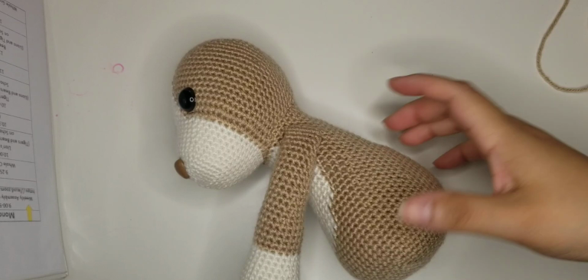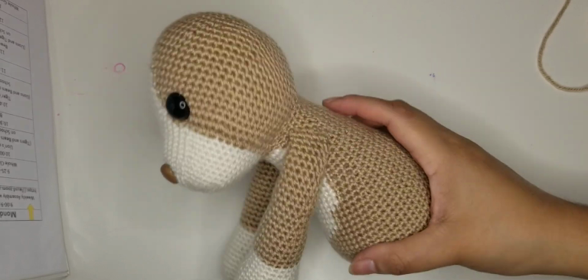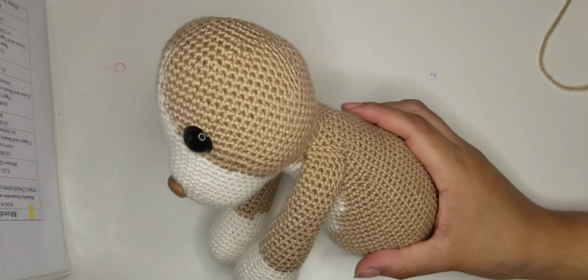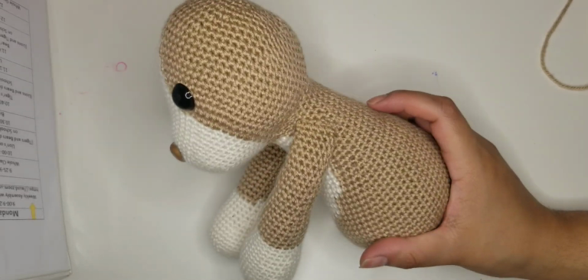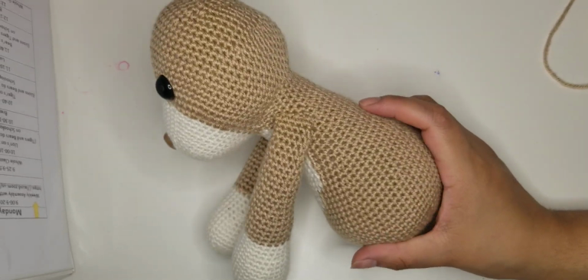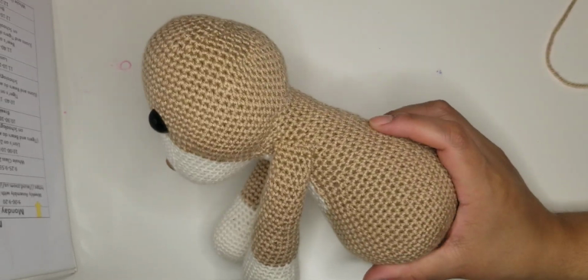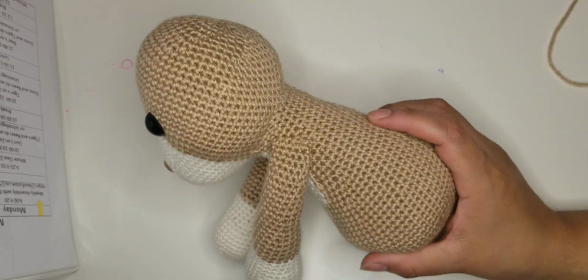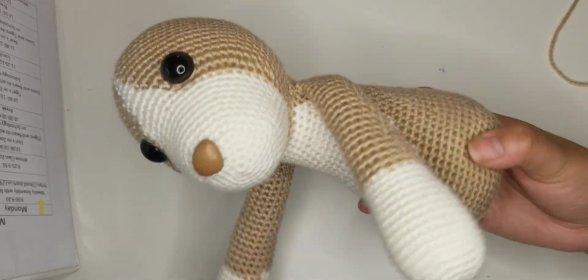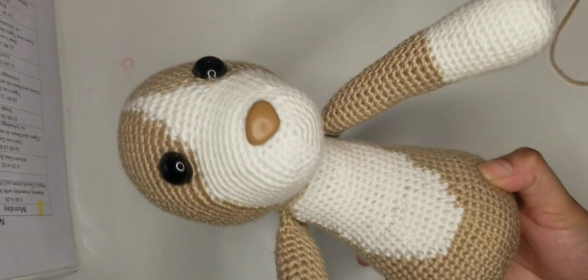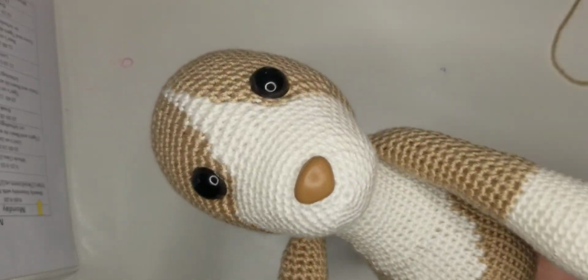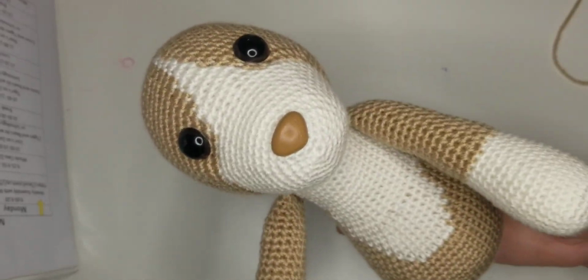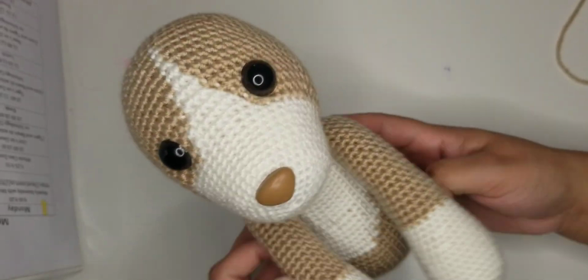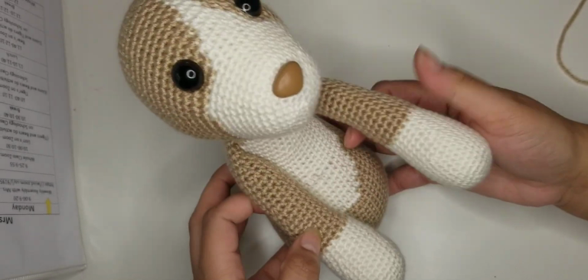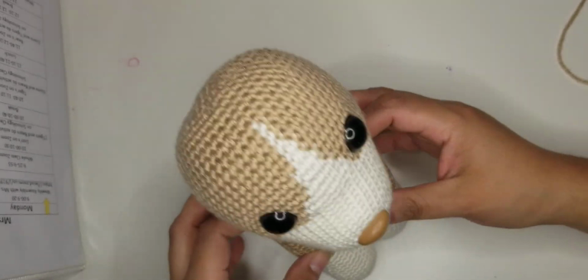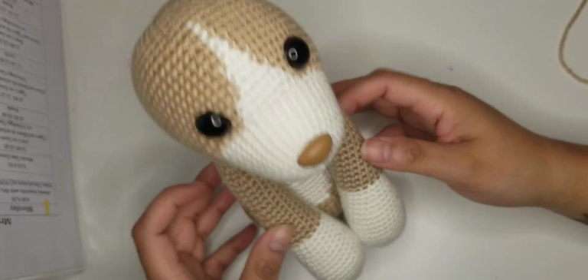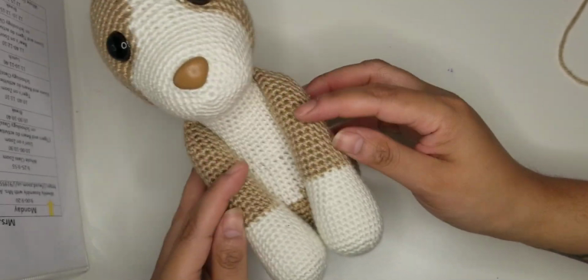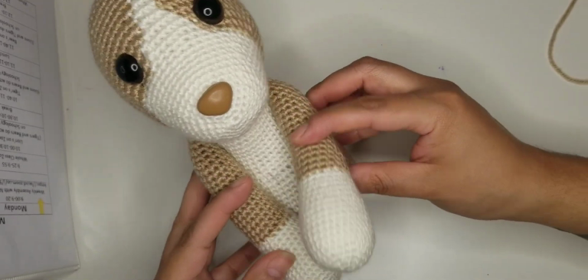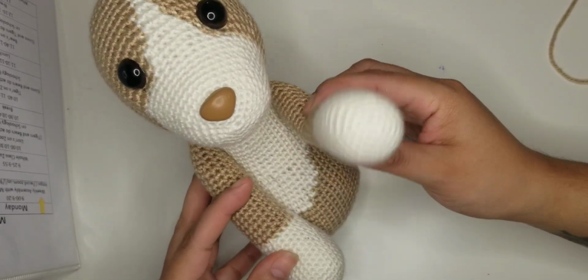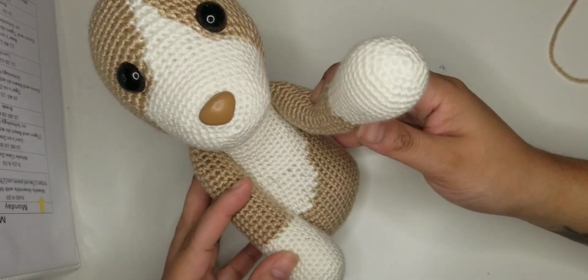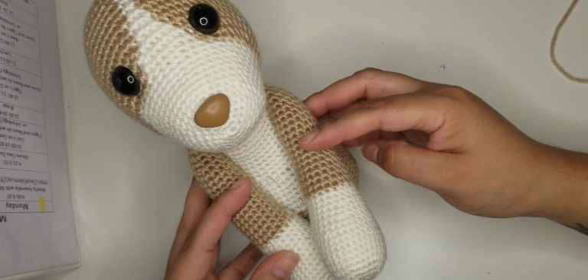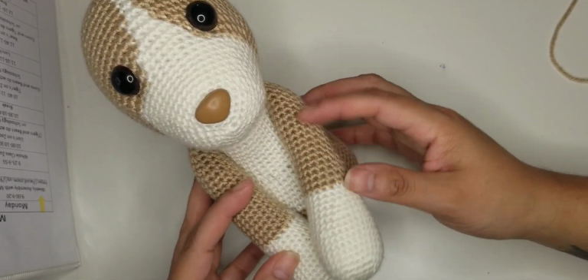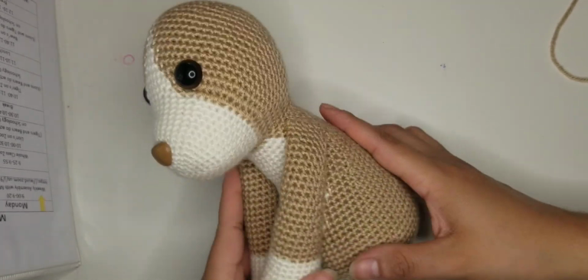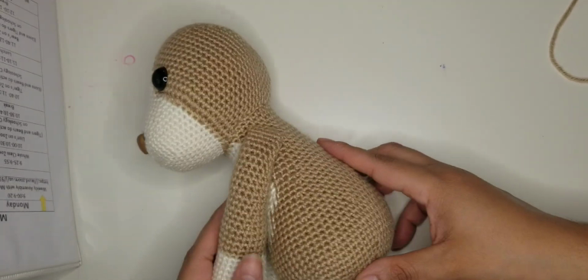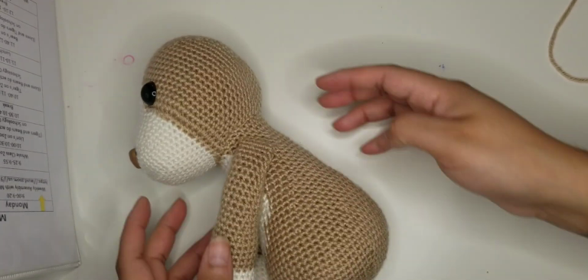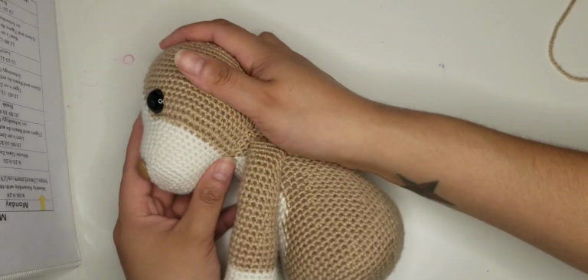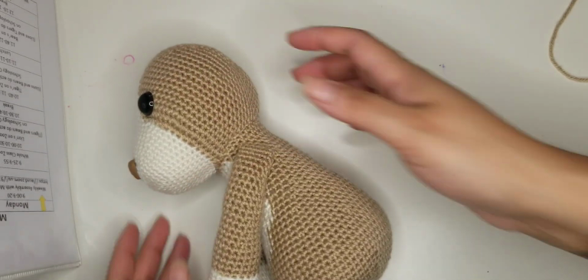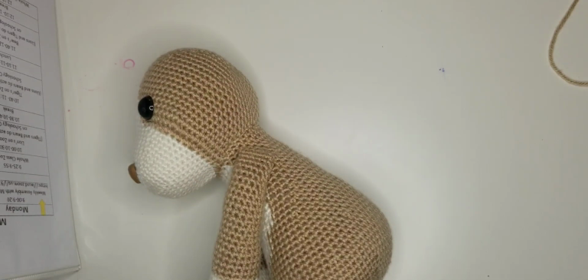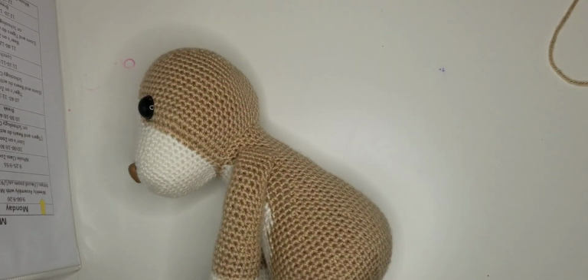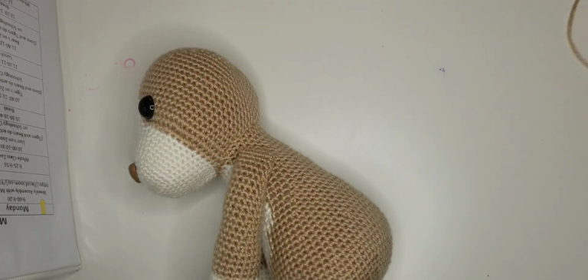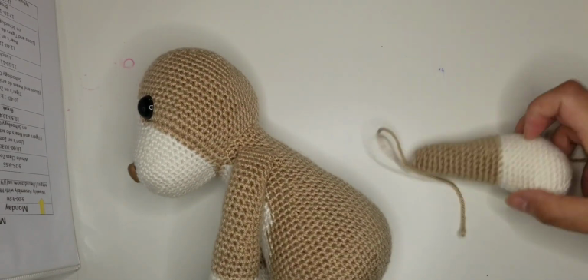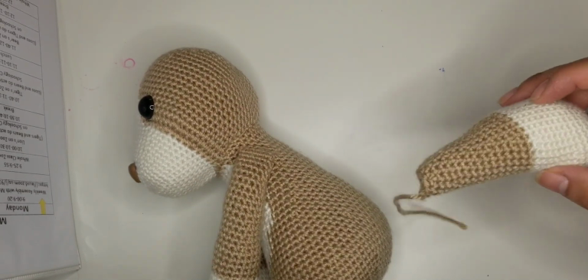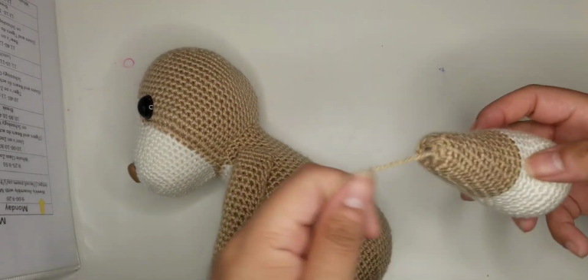Here are the arms sewn on. And then we're going to go ahead and do the legs.